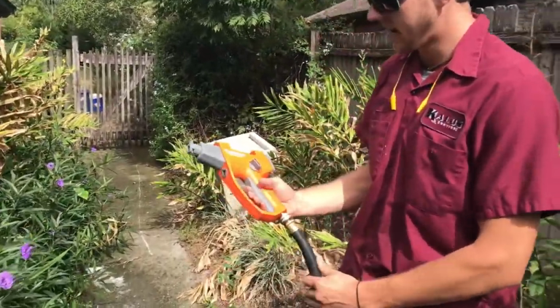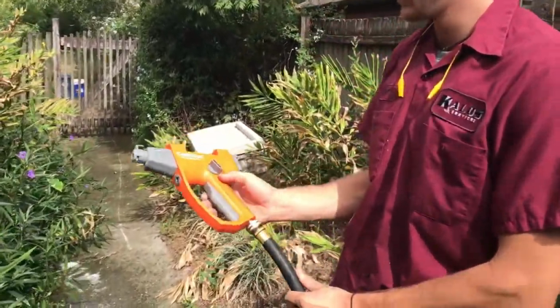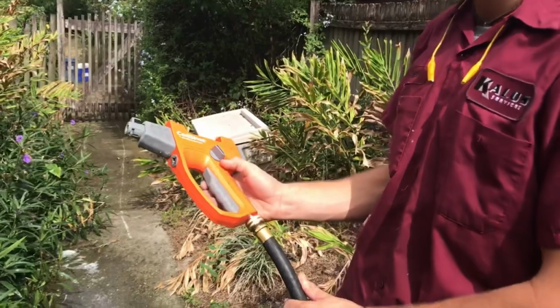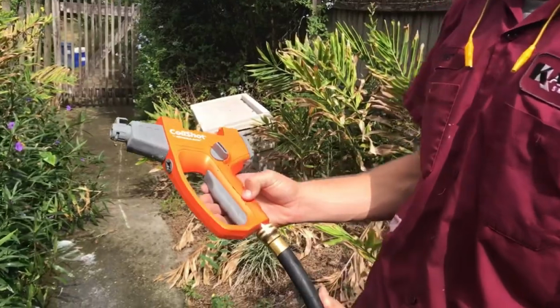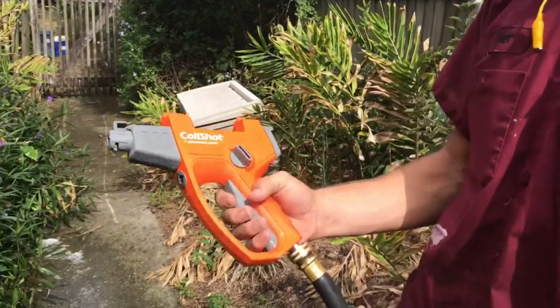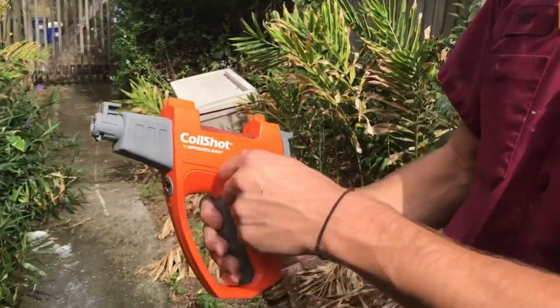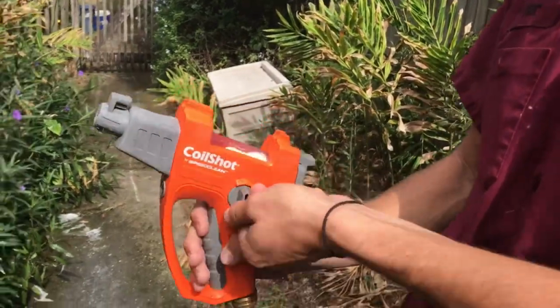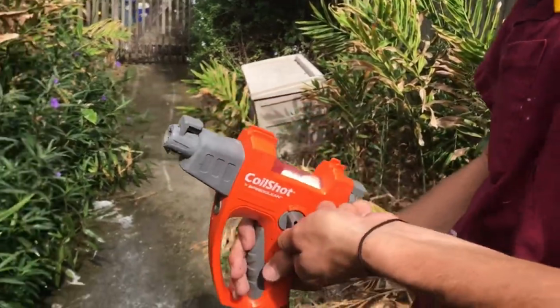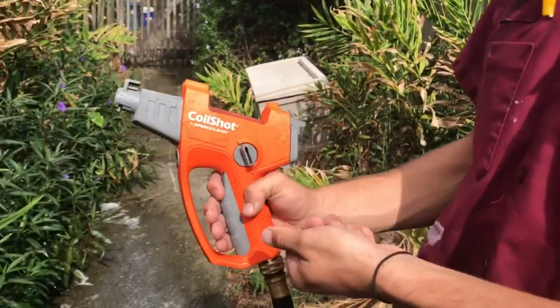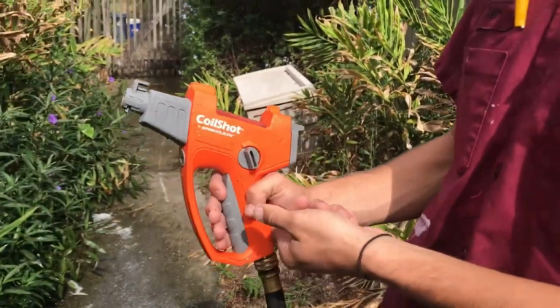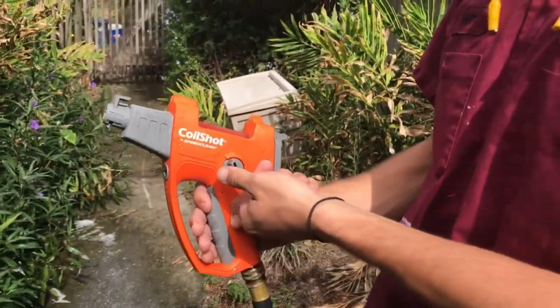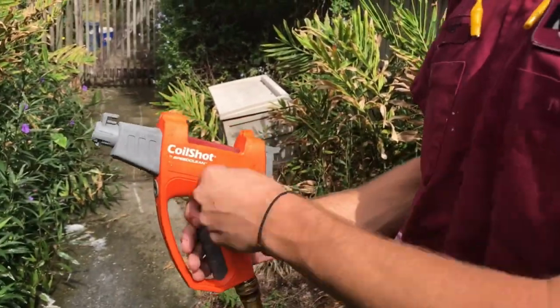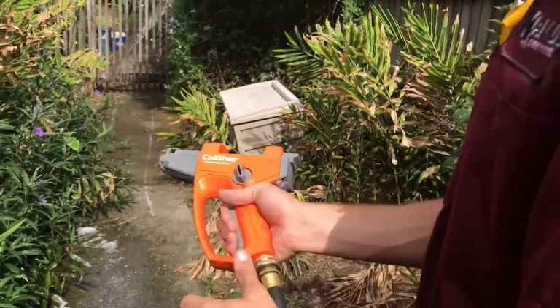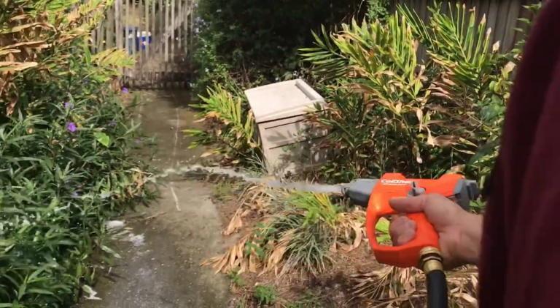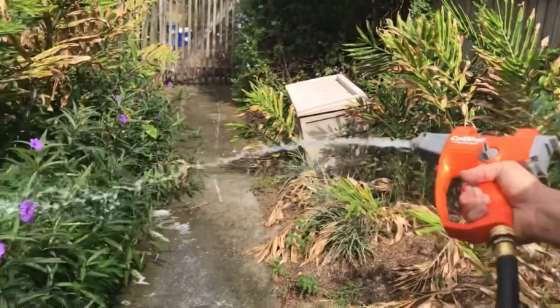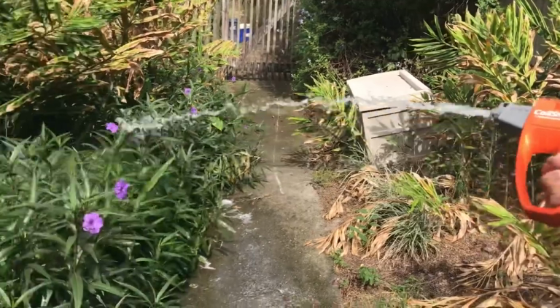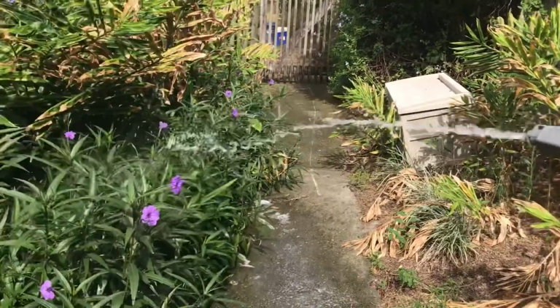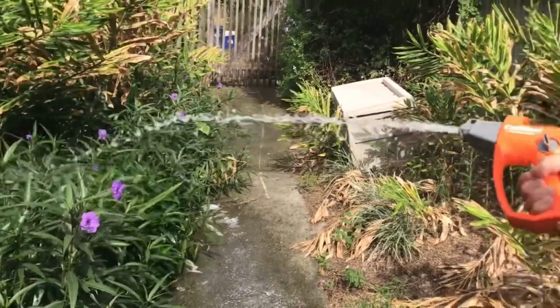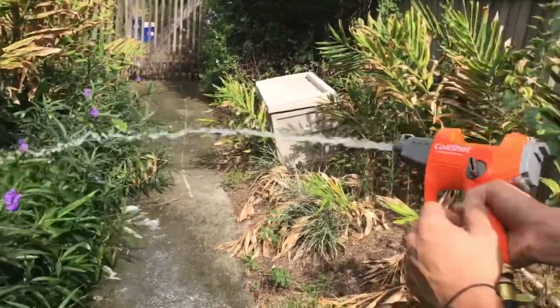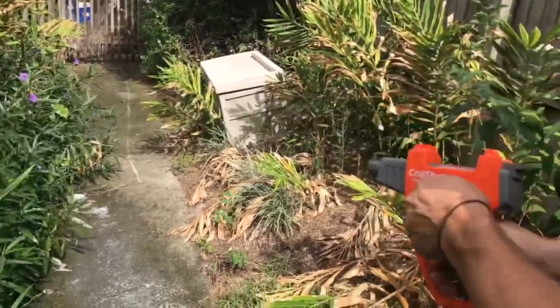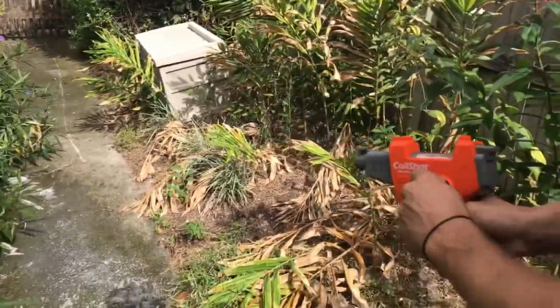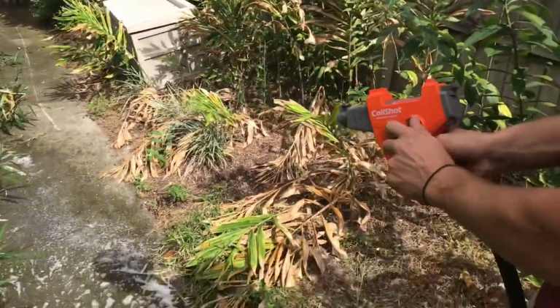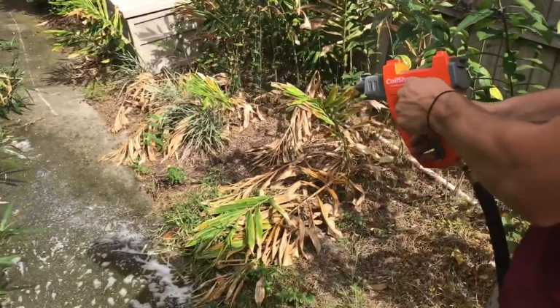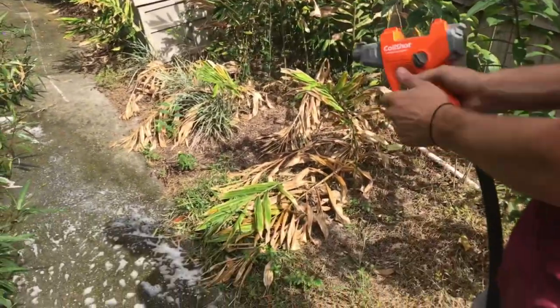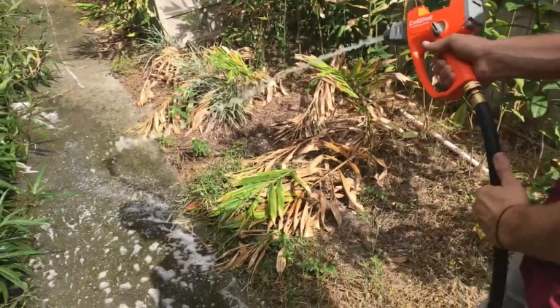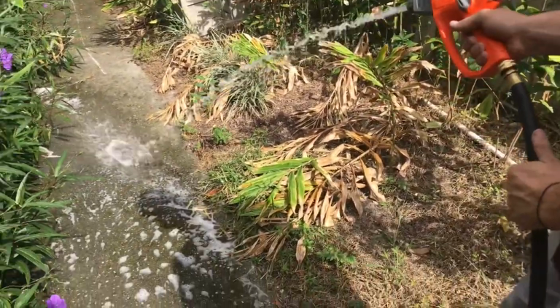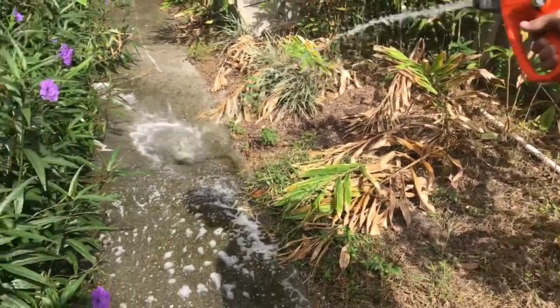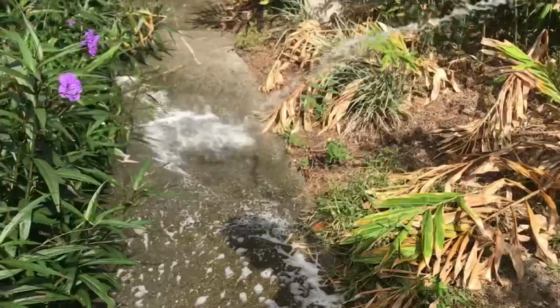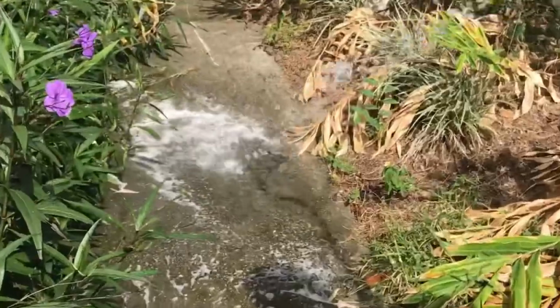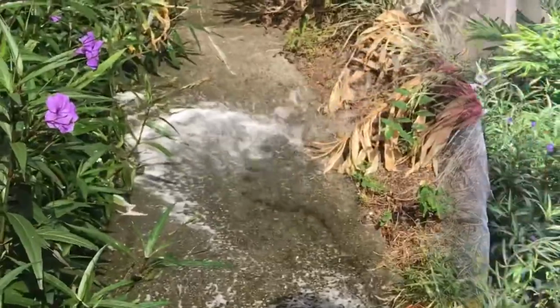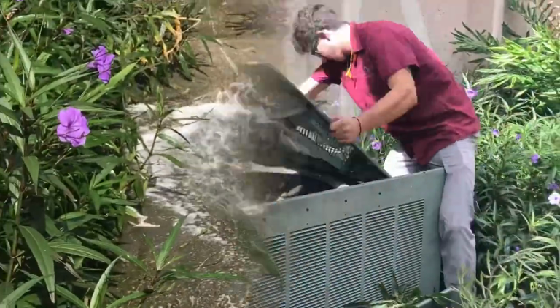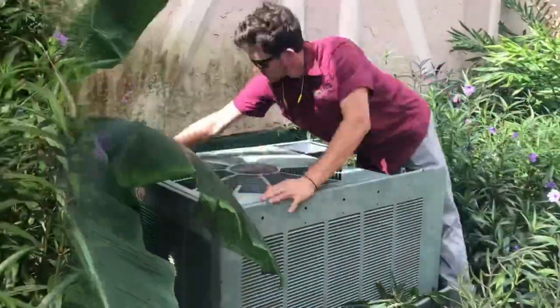You have just a straight water option, and then whenever you're ready to switch it over to the coil cleaner portion, you flip it over and then it starts using the coil cleaner.